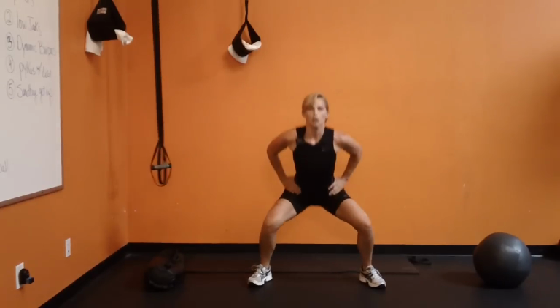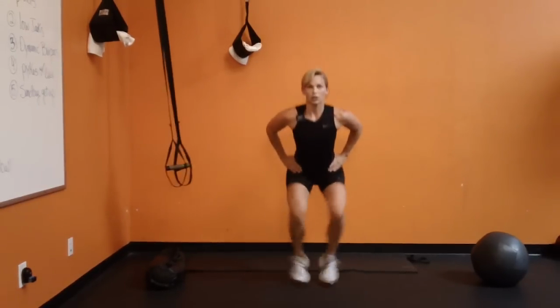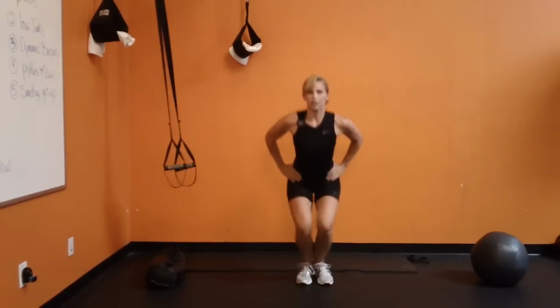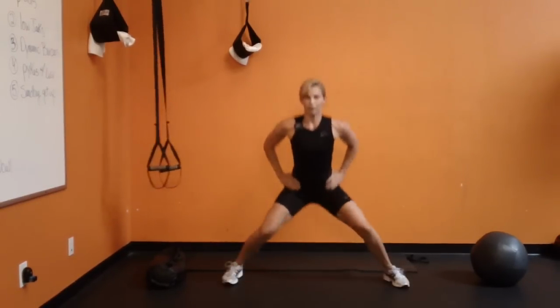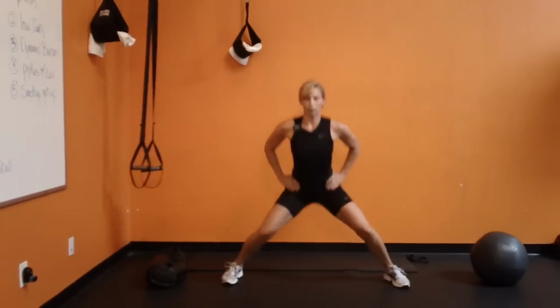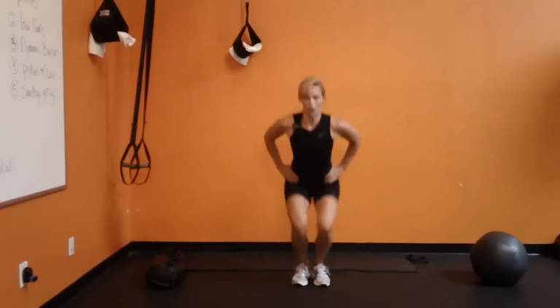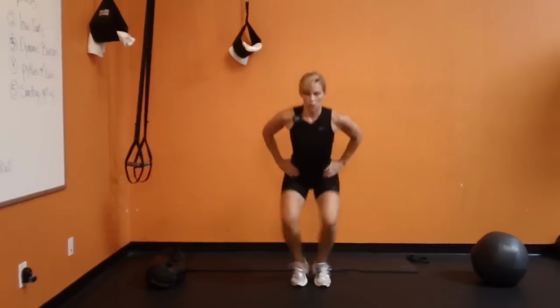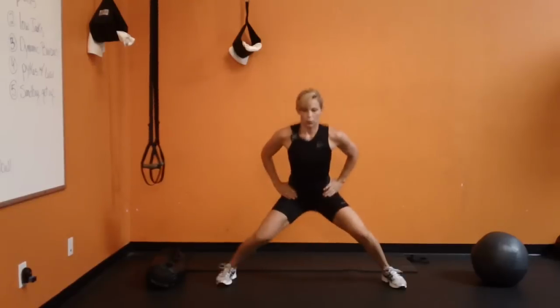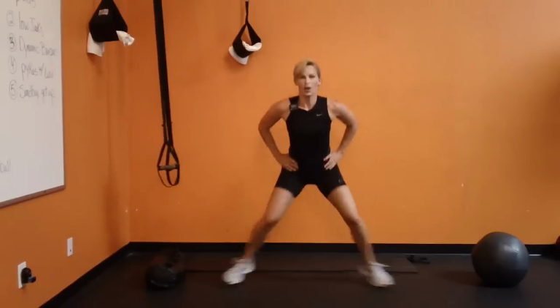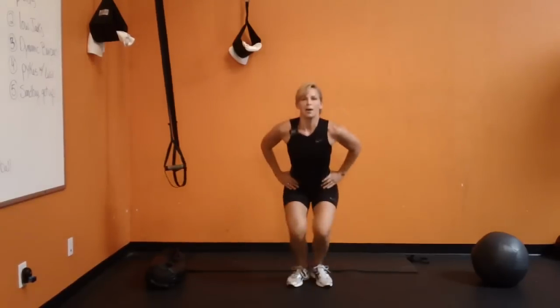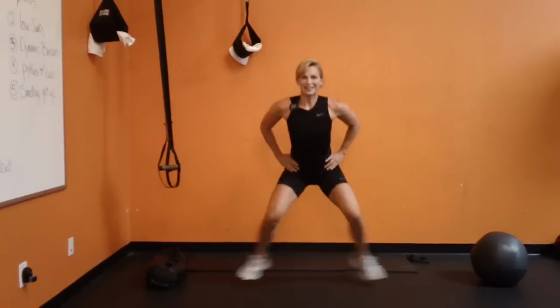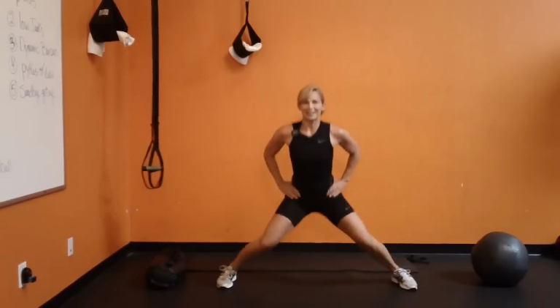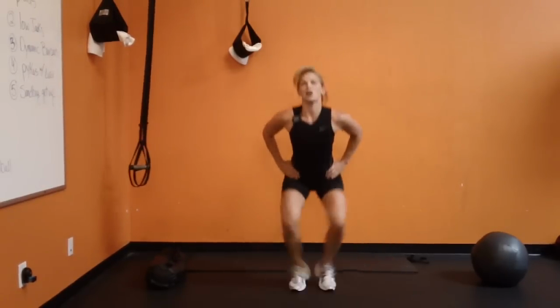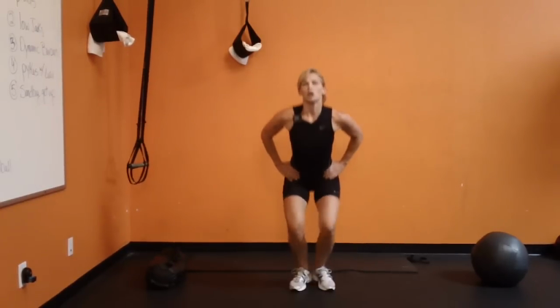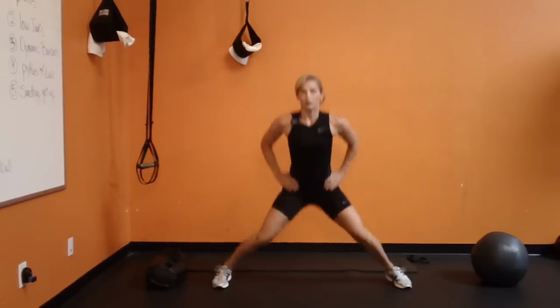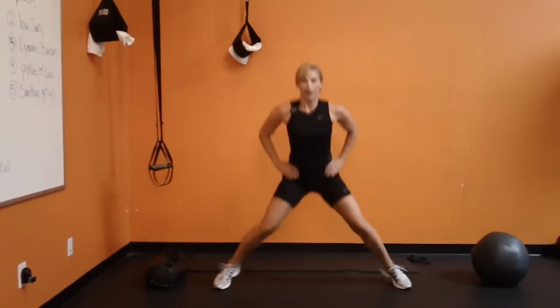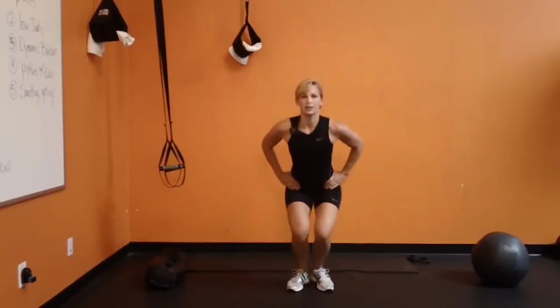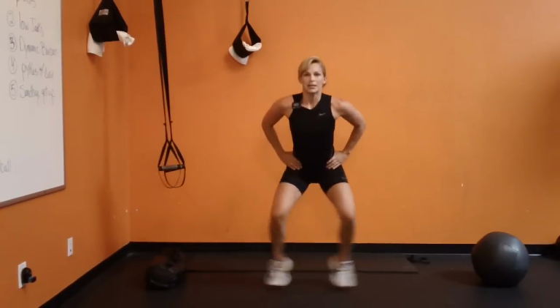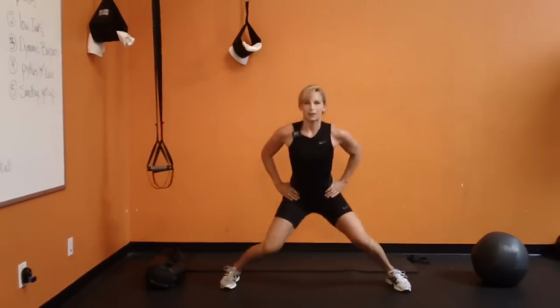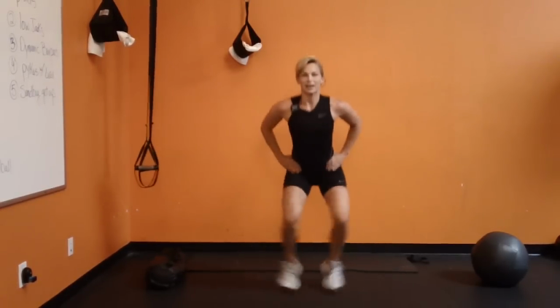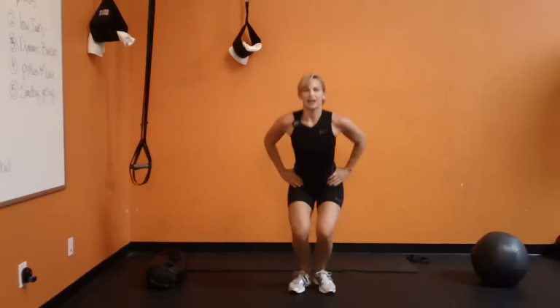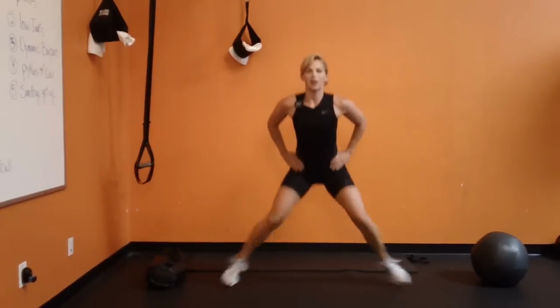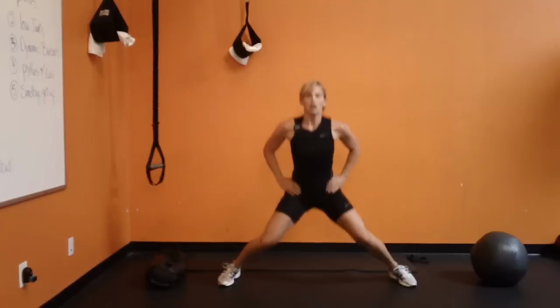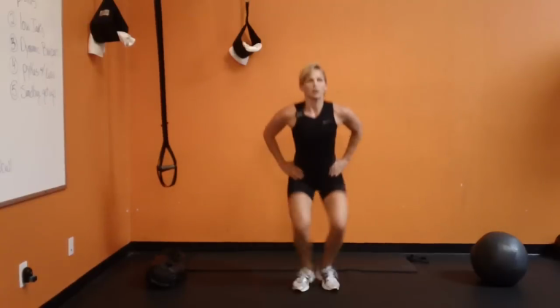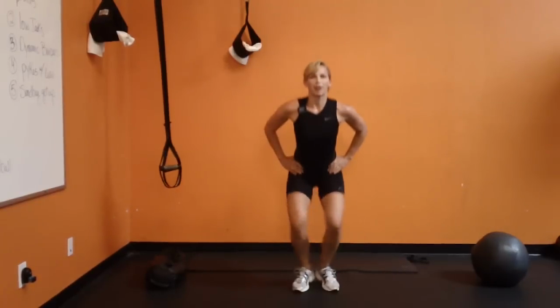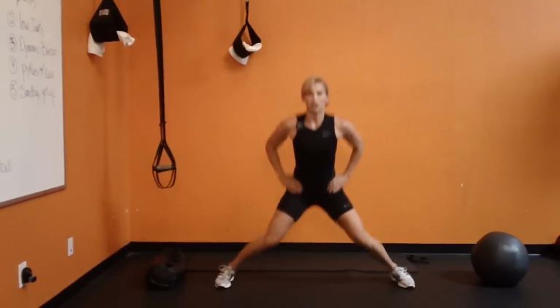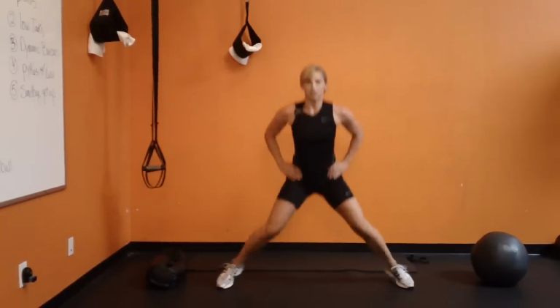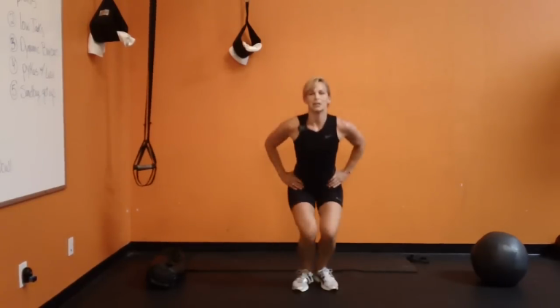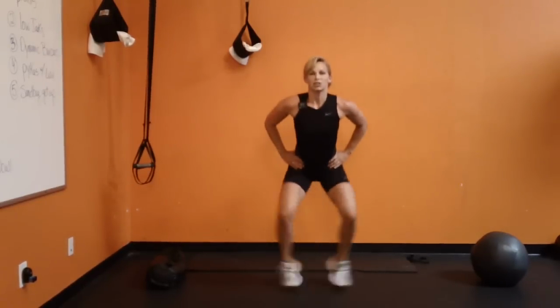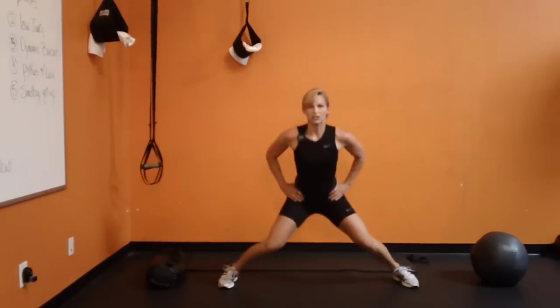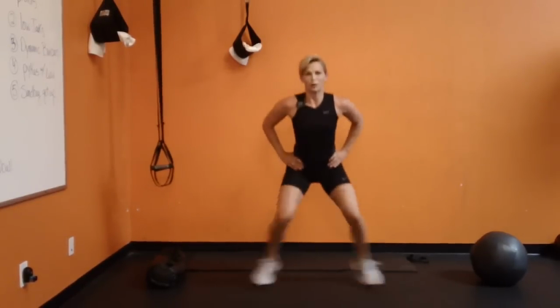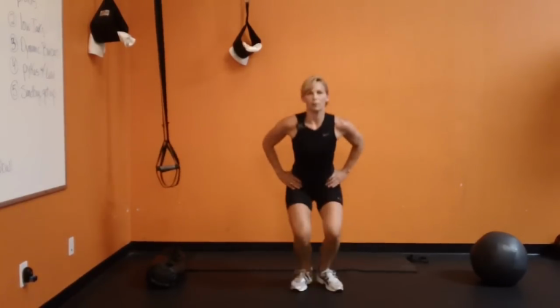Melissa is one of my spin clients and one of my instructors — she teaches spin for me.